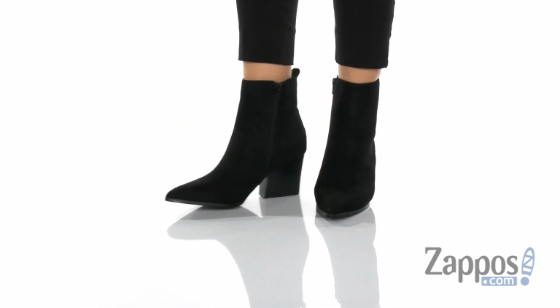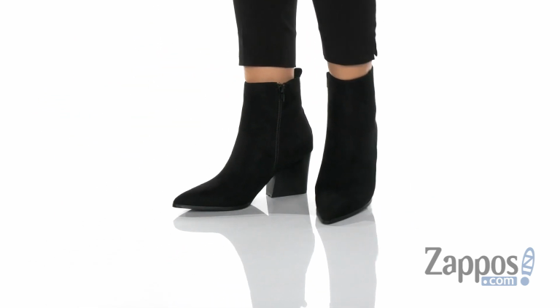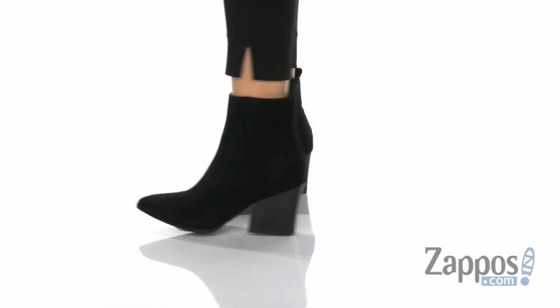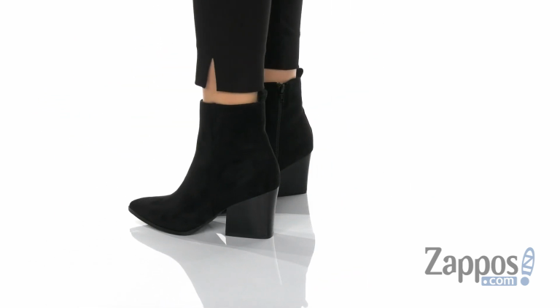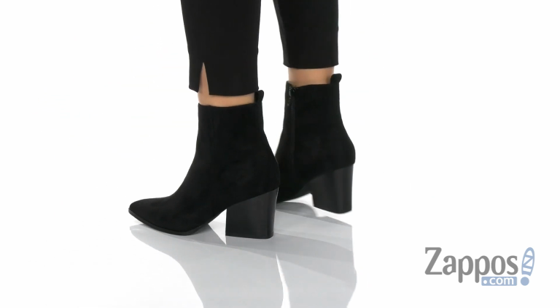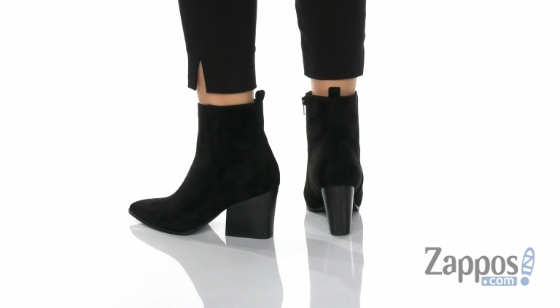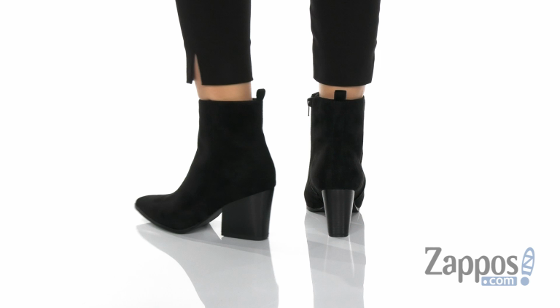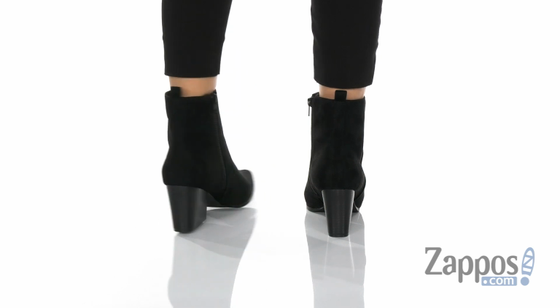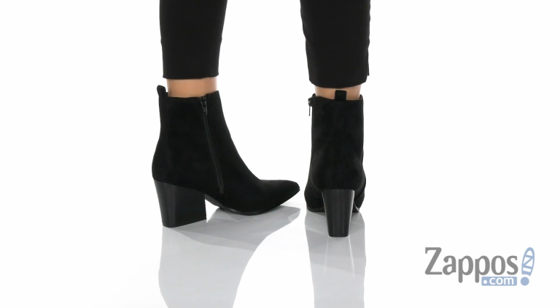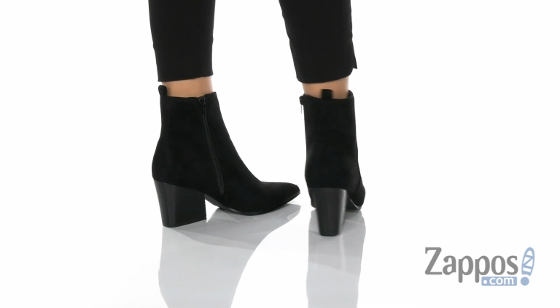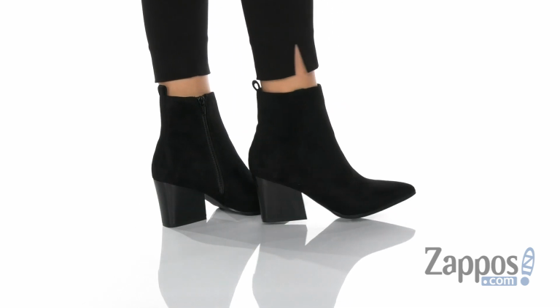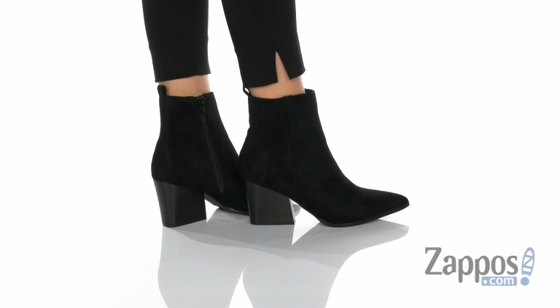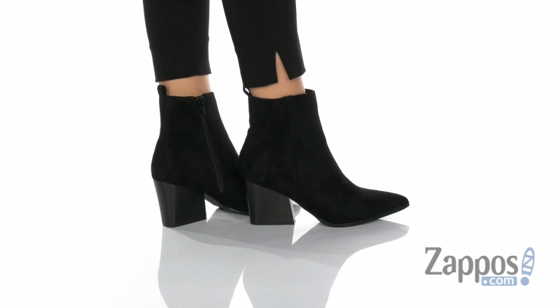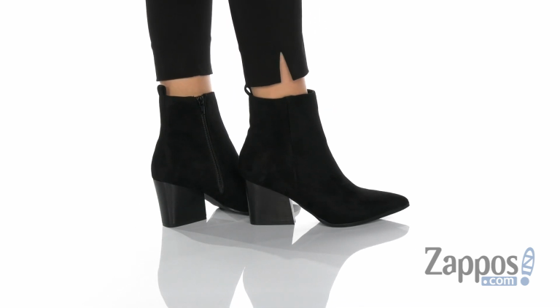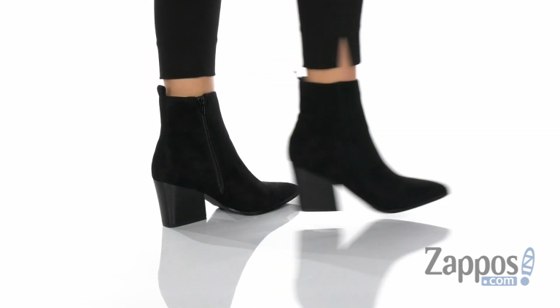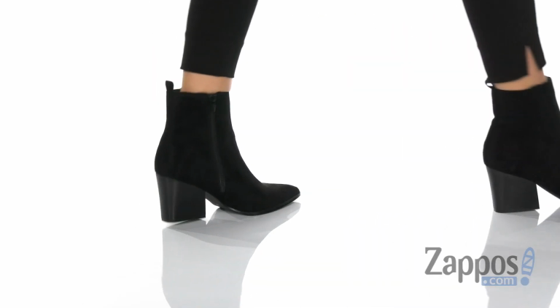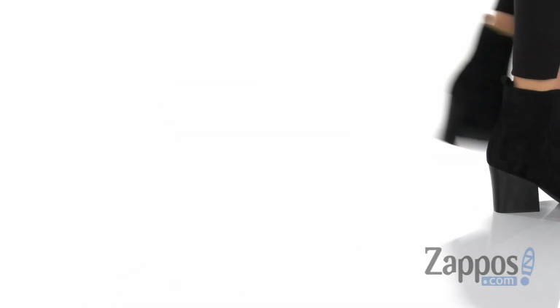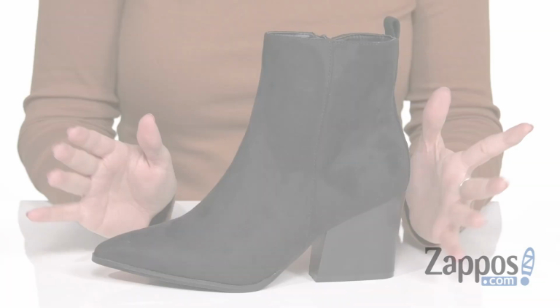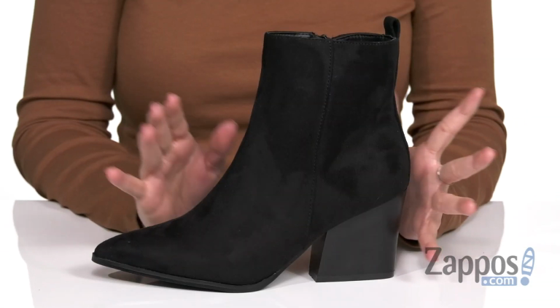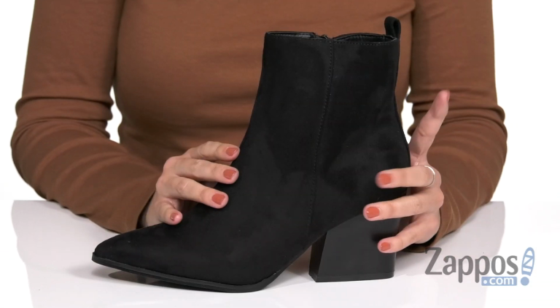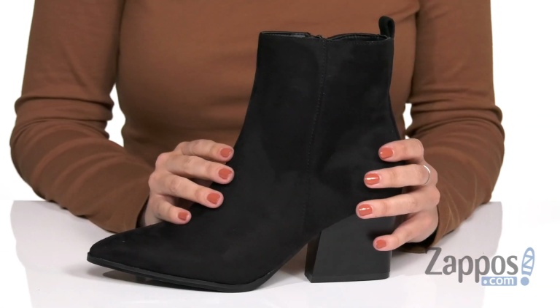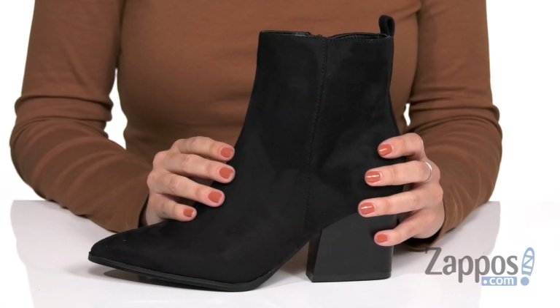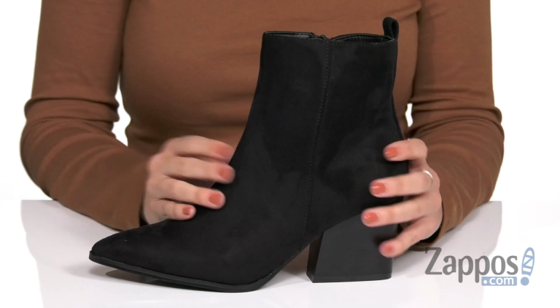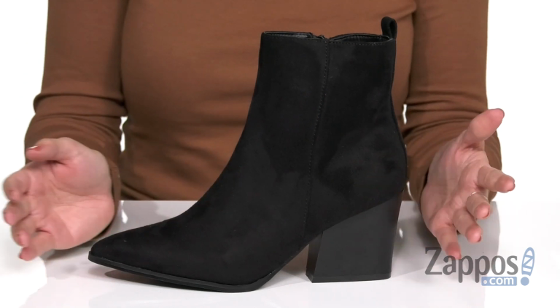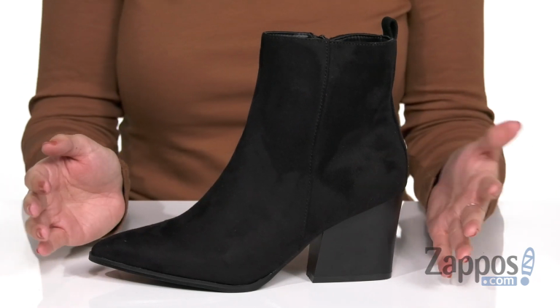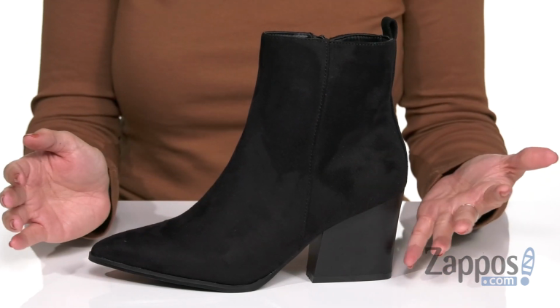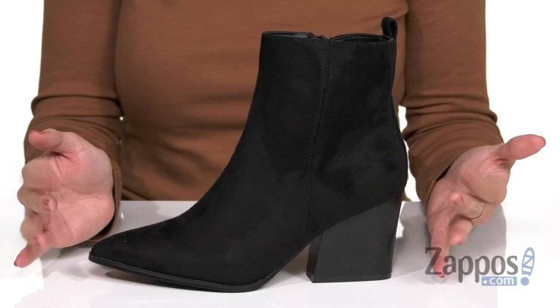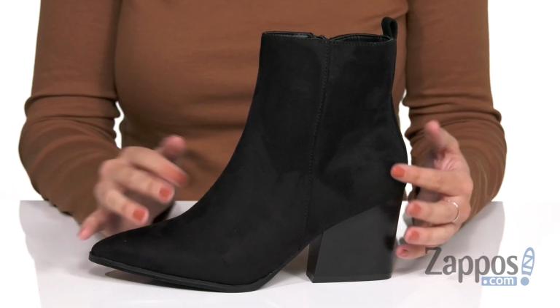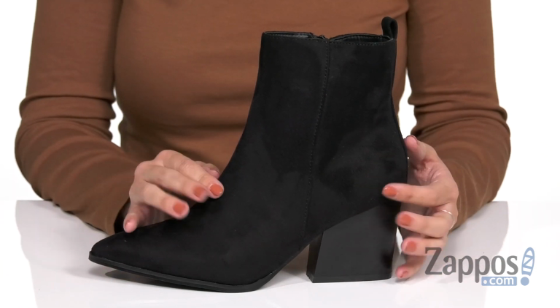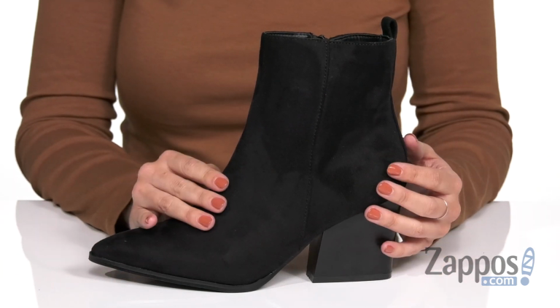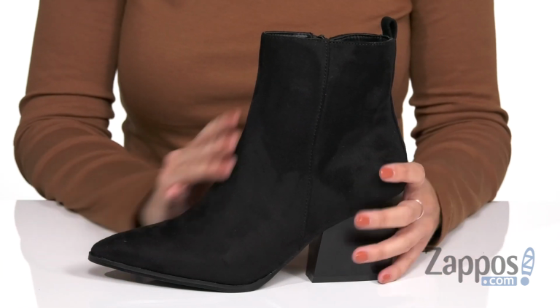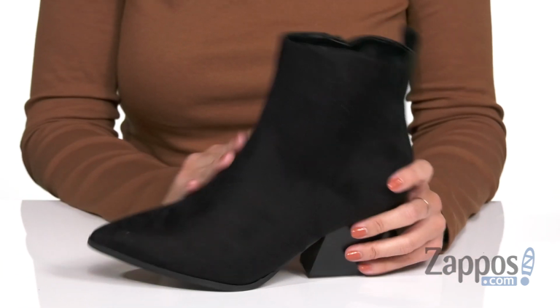These simple but stylish boots are made with a faux suede upper. This brand is actually a PETA approved vegan brand, so no animals were harmed in the making of this styled boot.